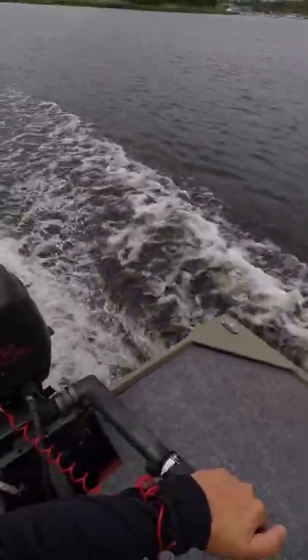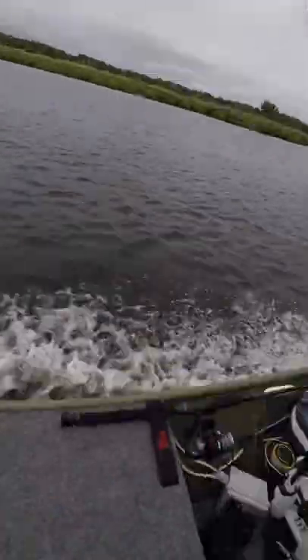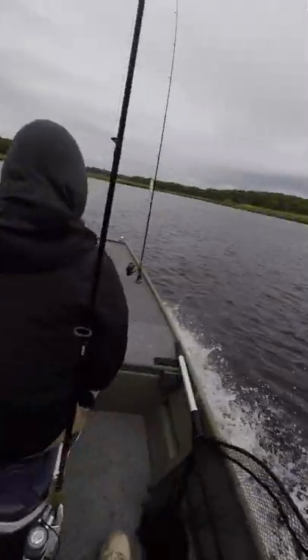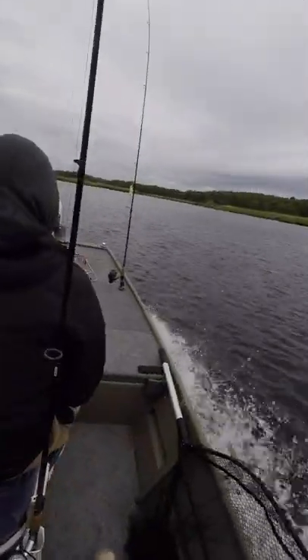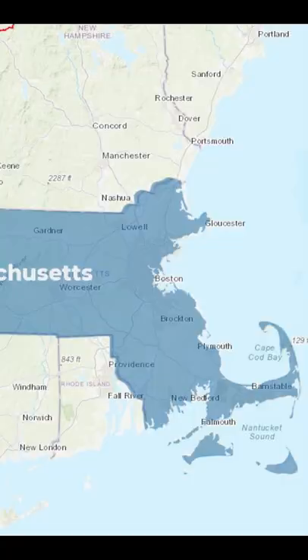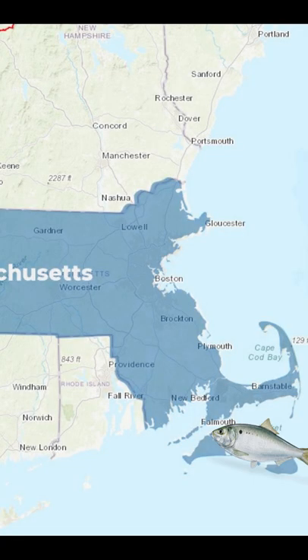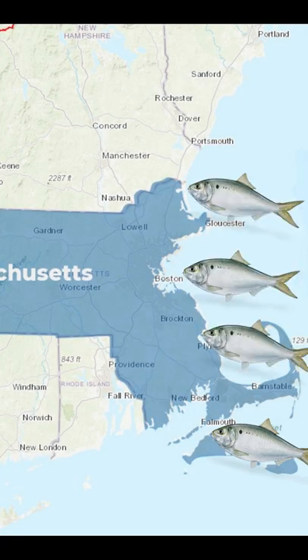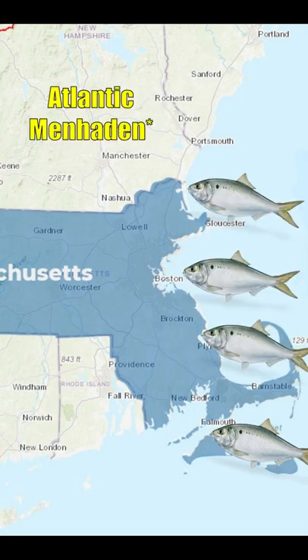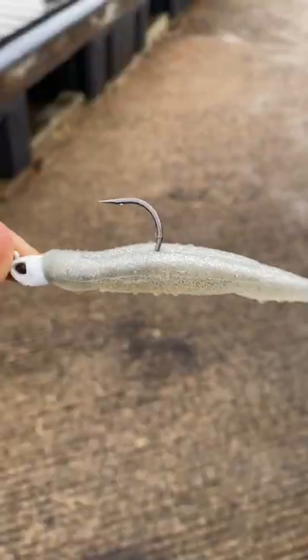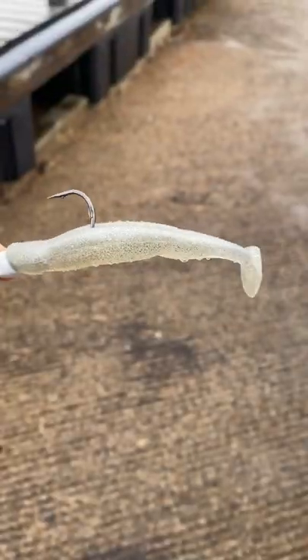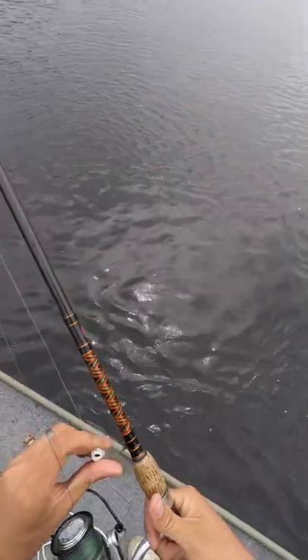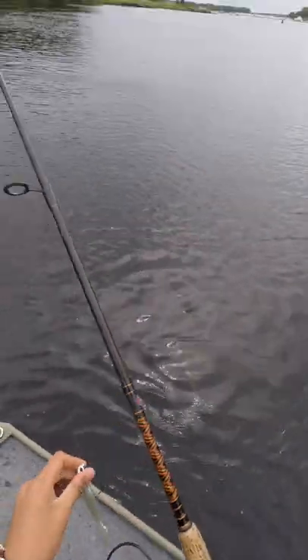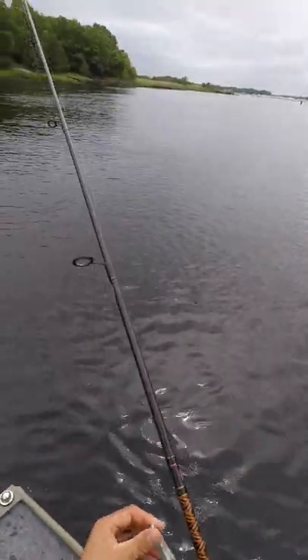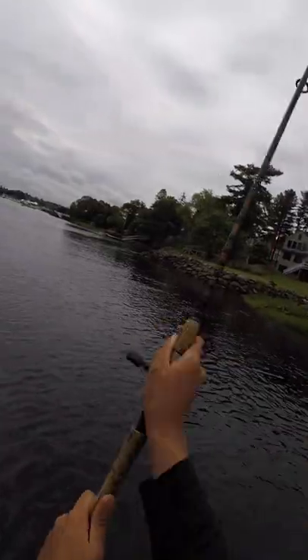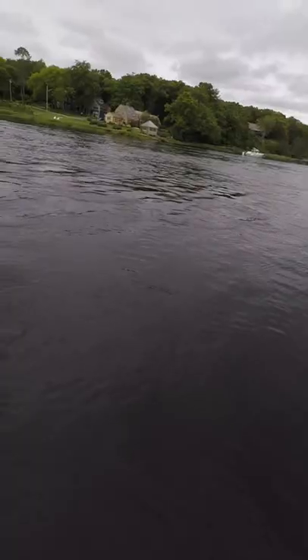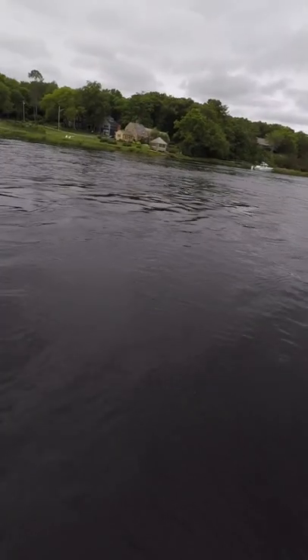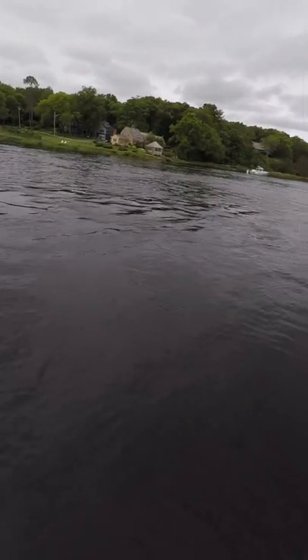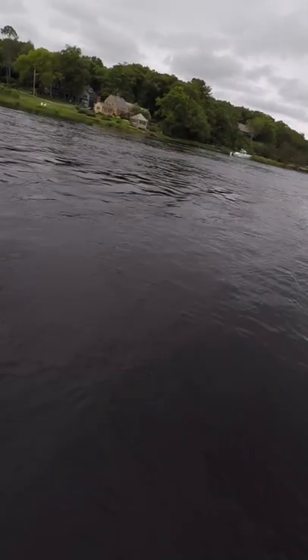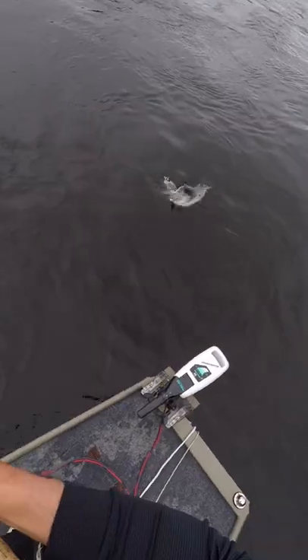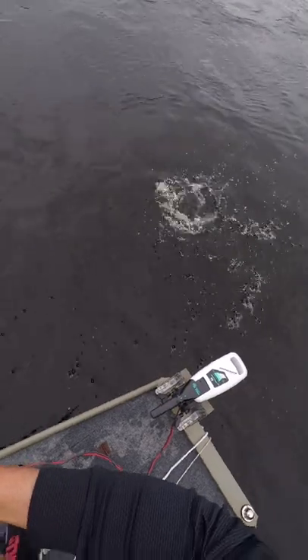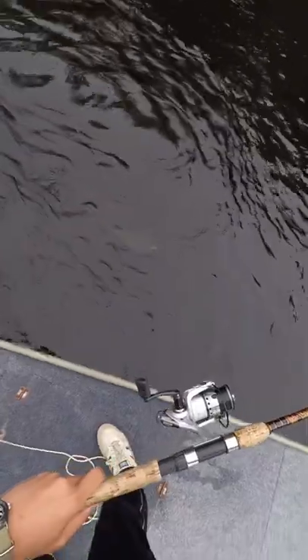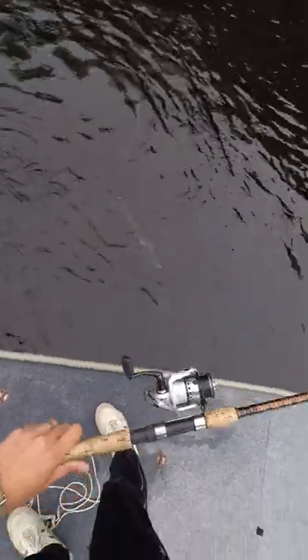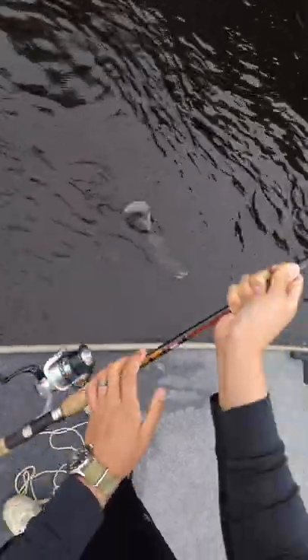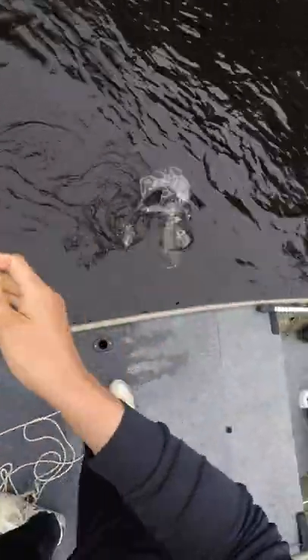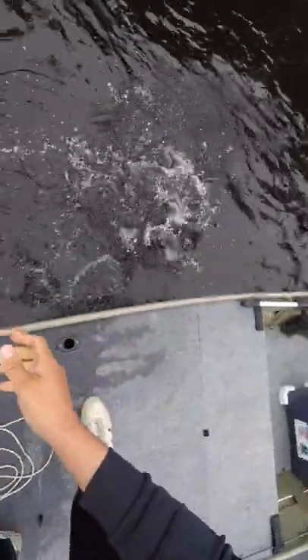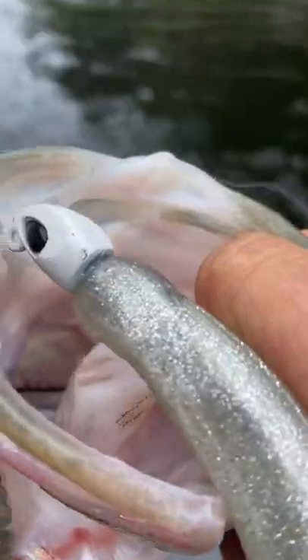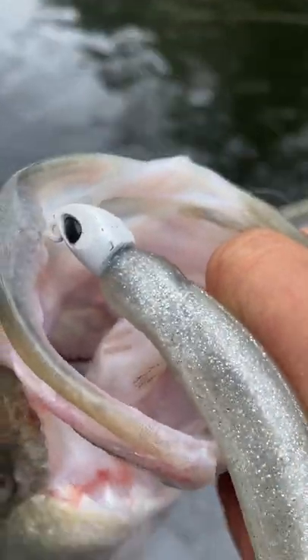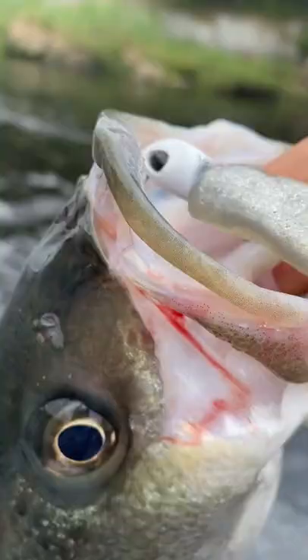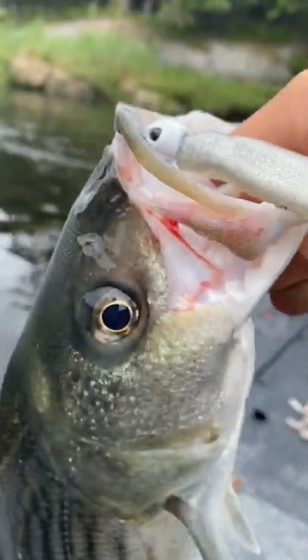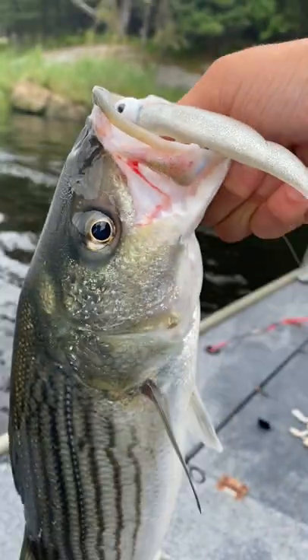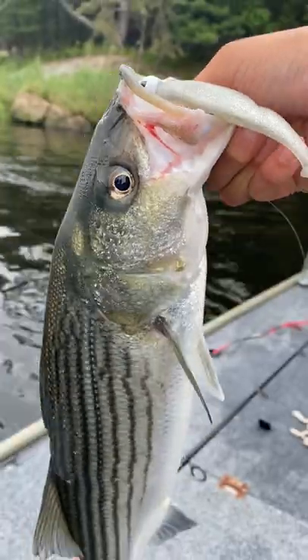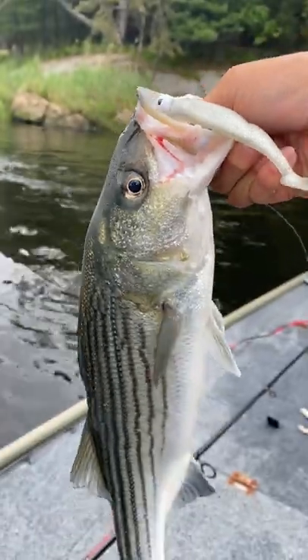Today we're on the river targeting striped bass who pretty soon will be in the oceans chasing bunker. I've got the Slam Shady on this half-ounce jig head and sure enough, a little dipa stripa, which we sent back so he could complete the migration.